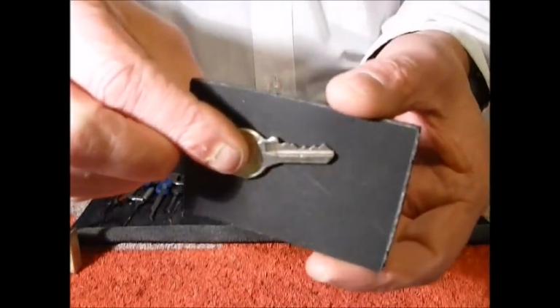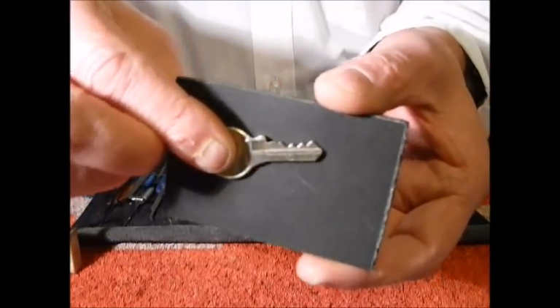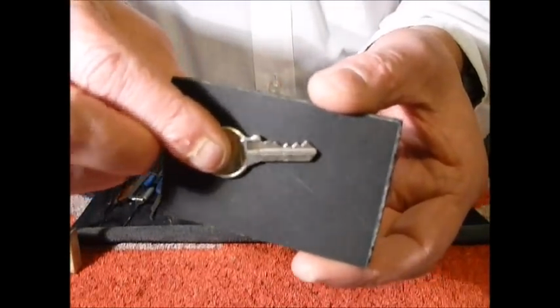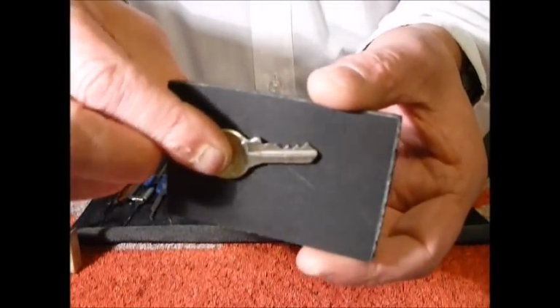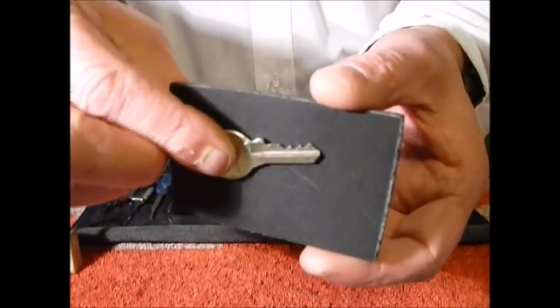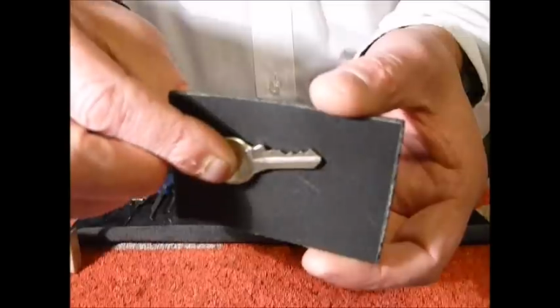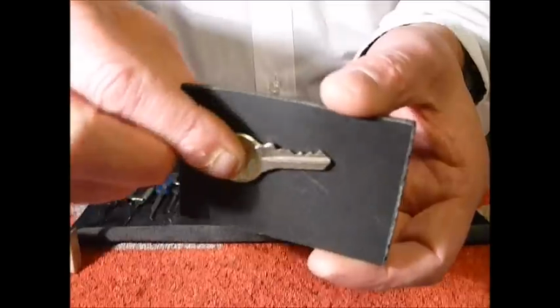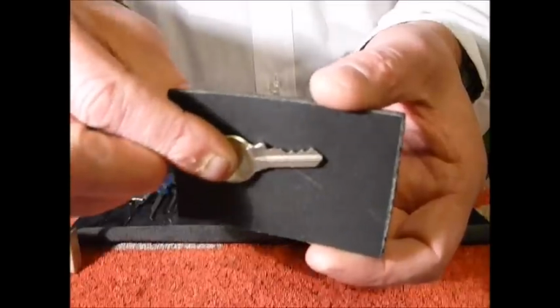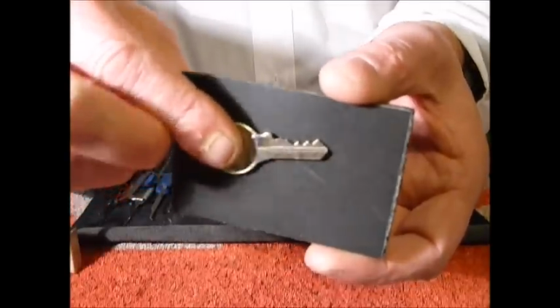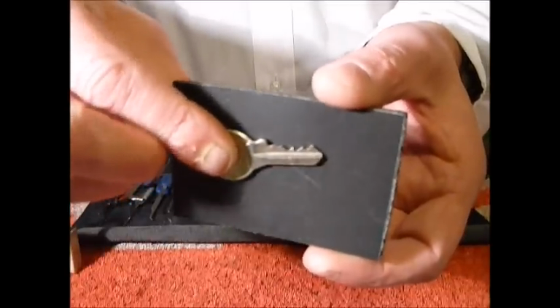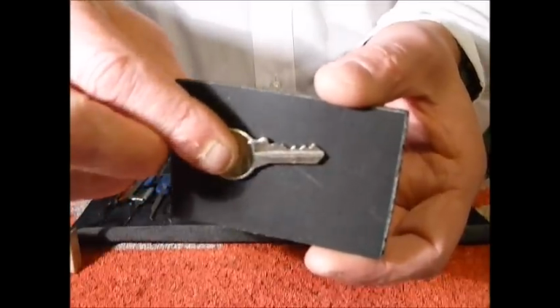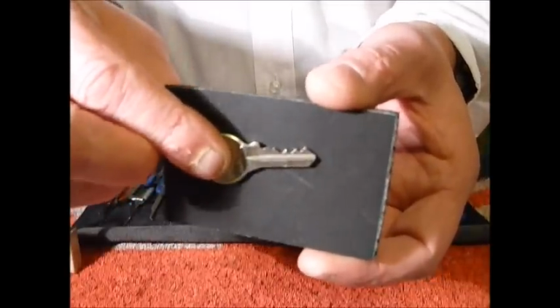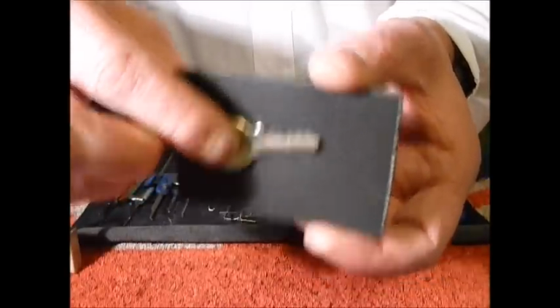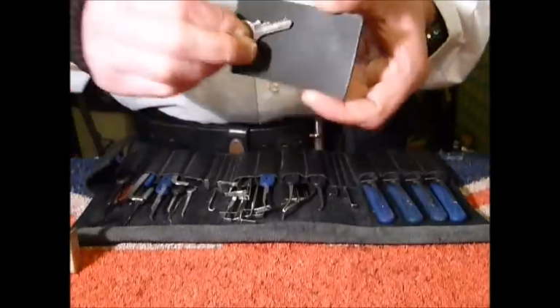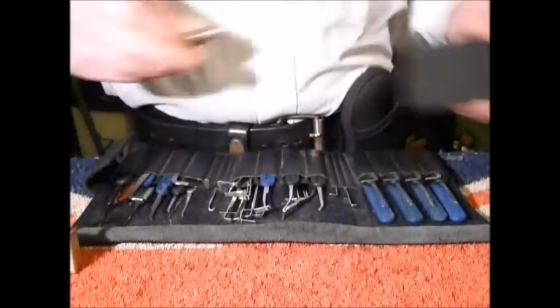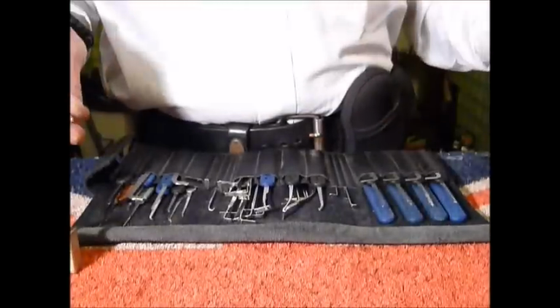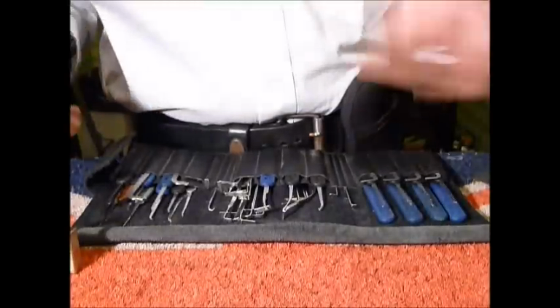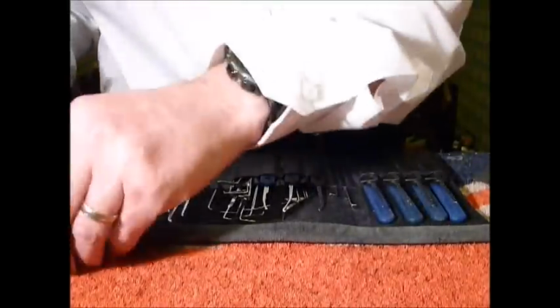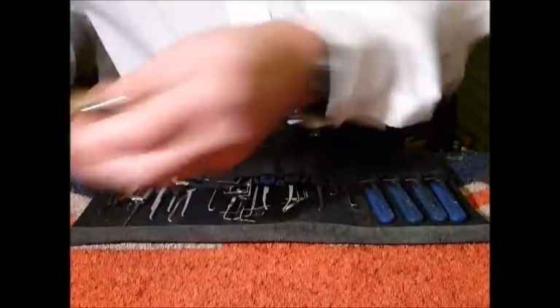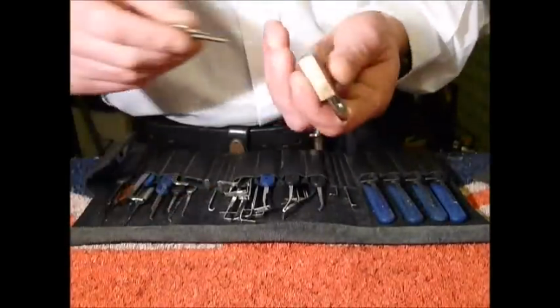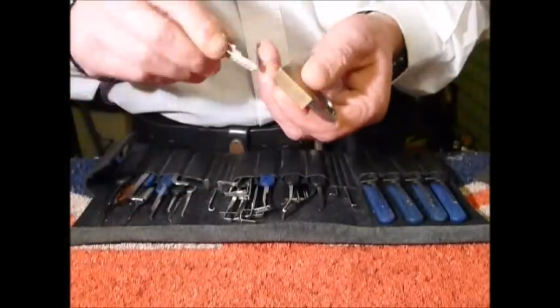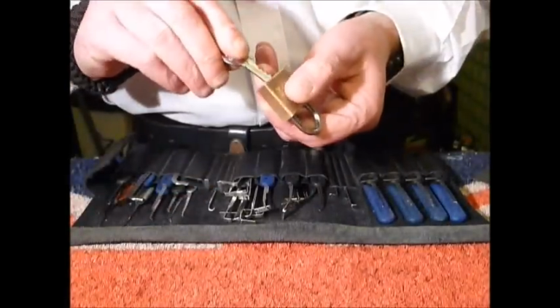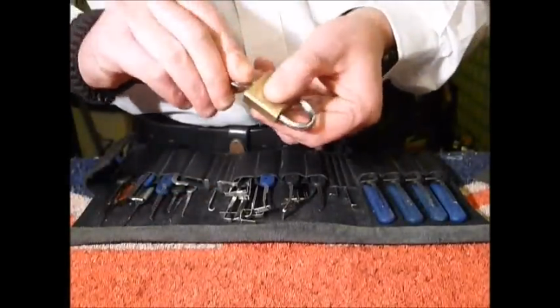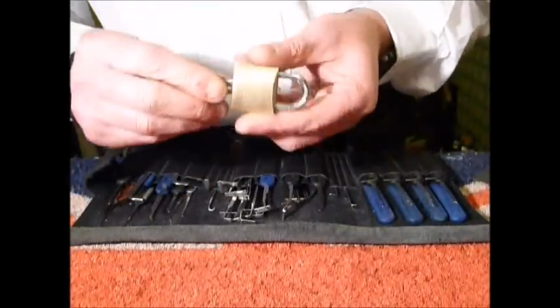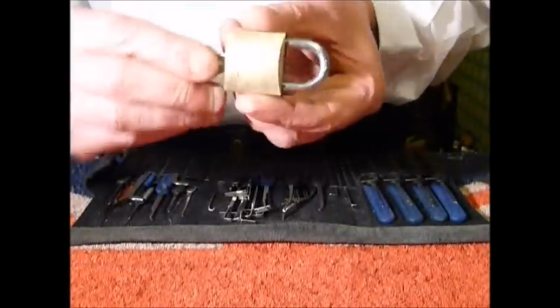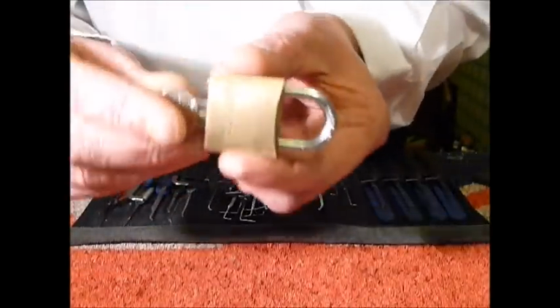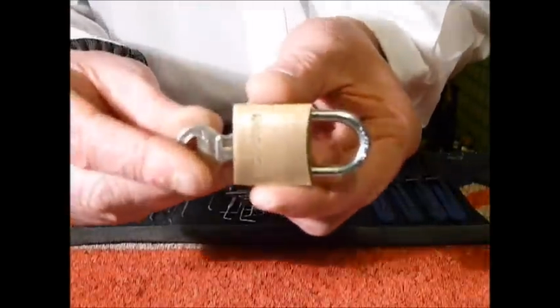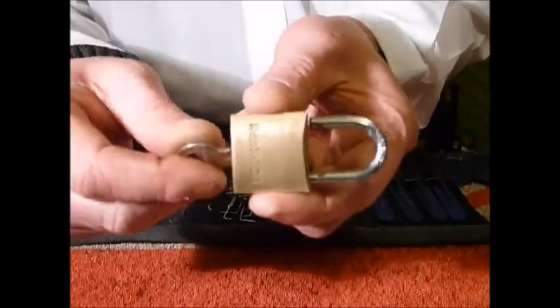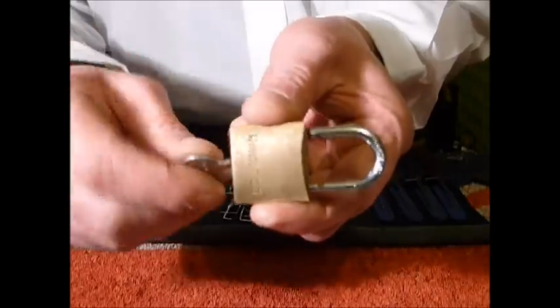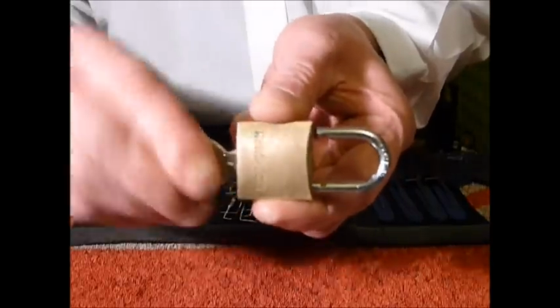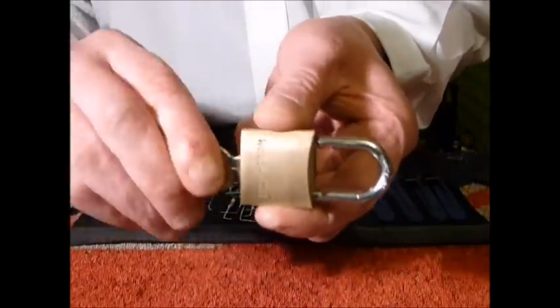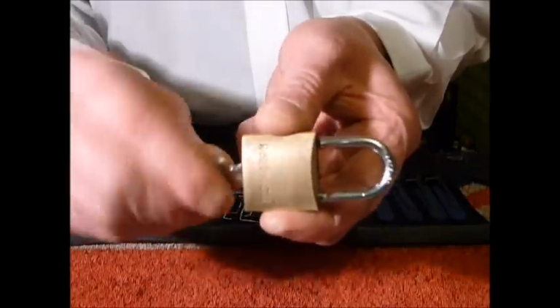Let's get the Hampton. I'll show you the key for this one — the bit on the key looks like a little four pinner, but this one funnily enough sometimes drops into a little bit of a false set also.